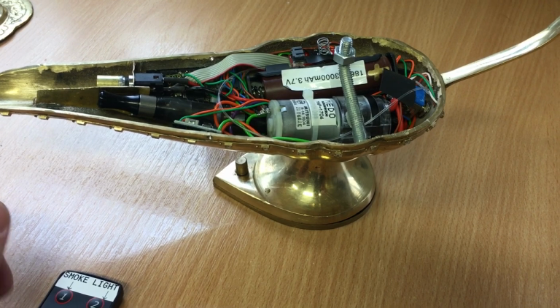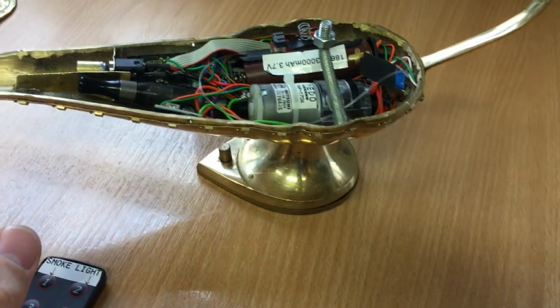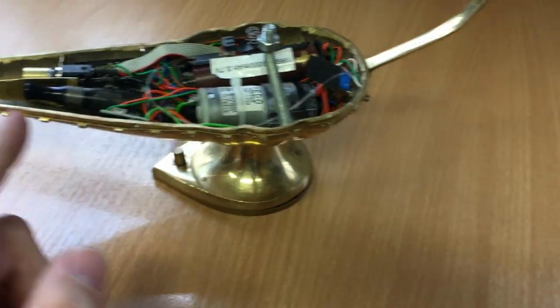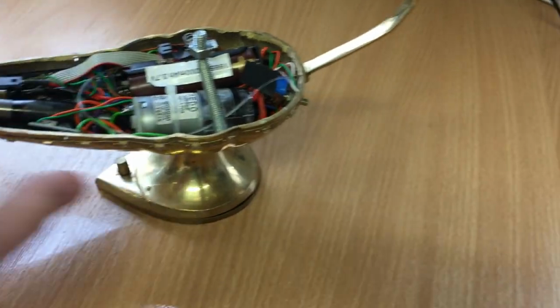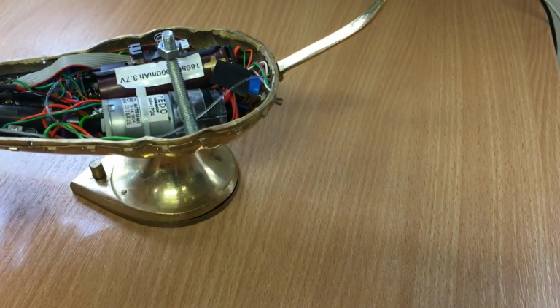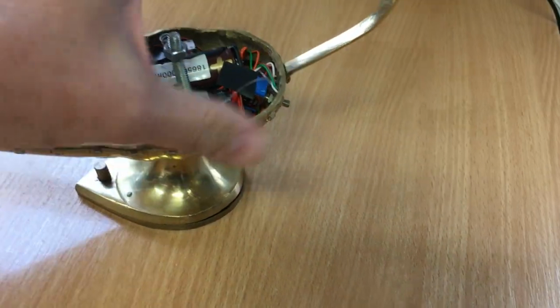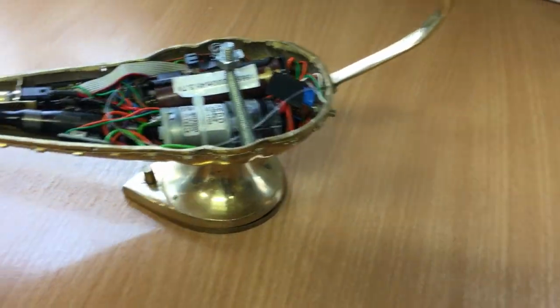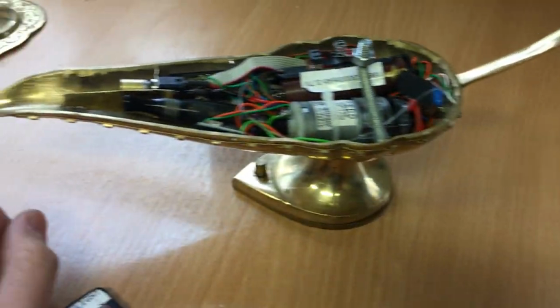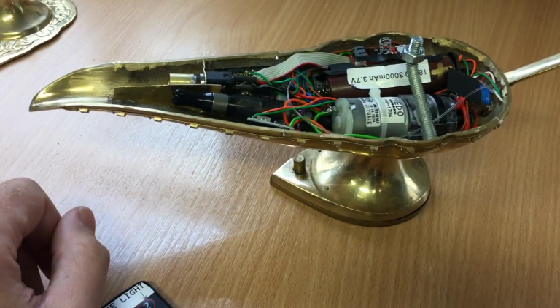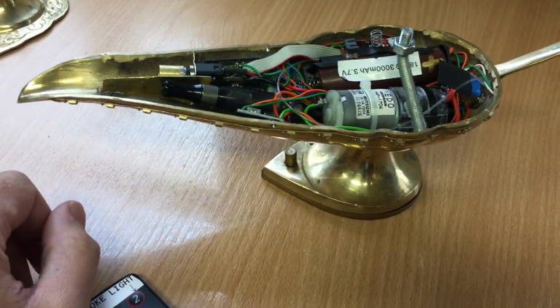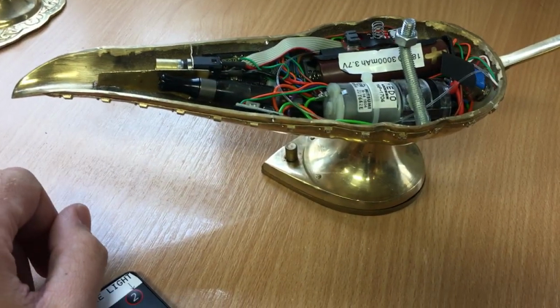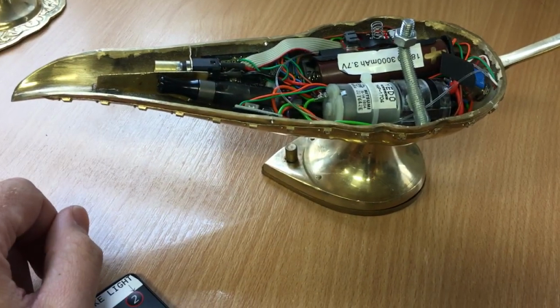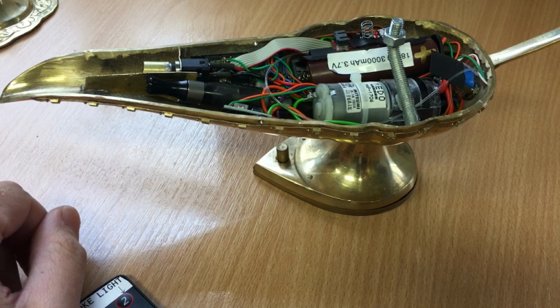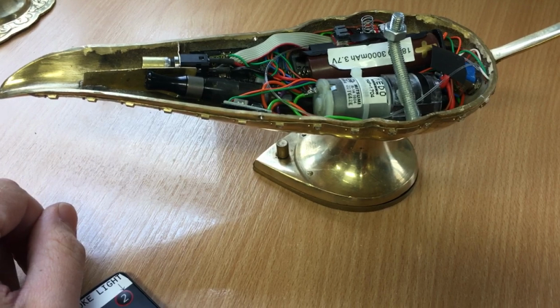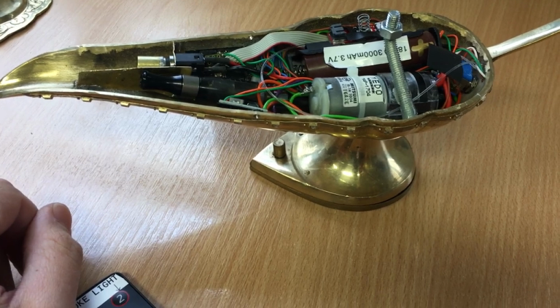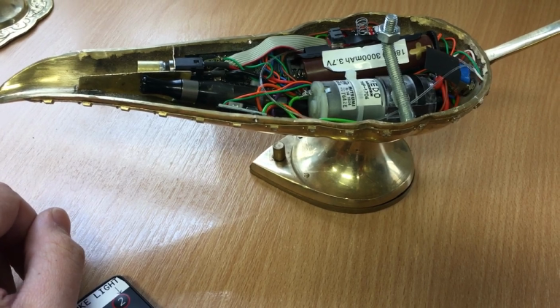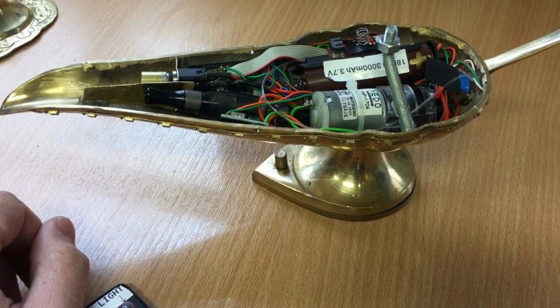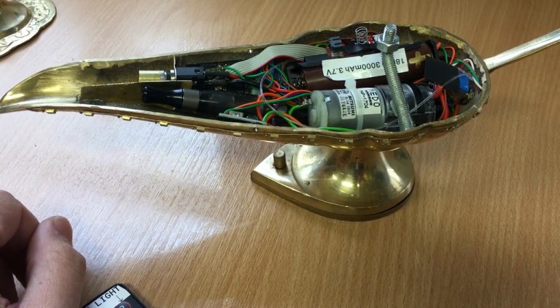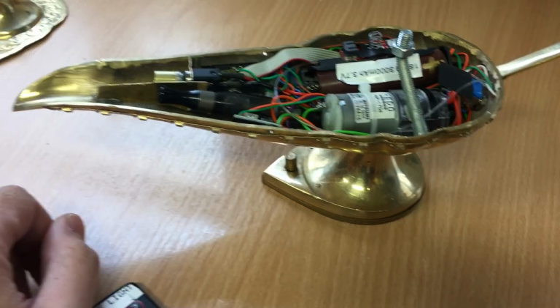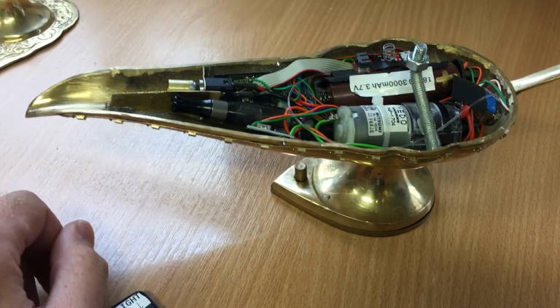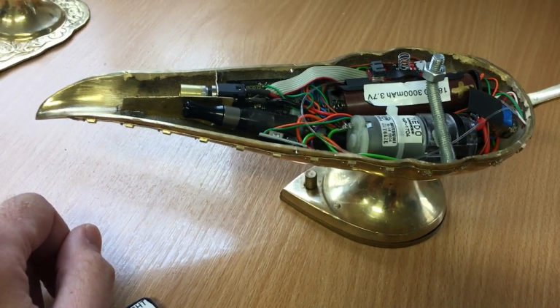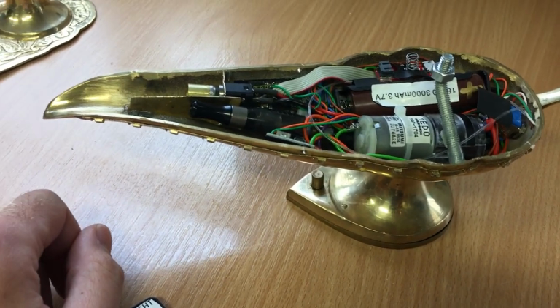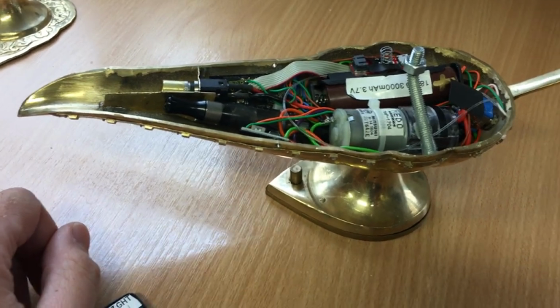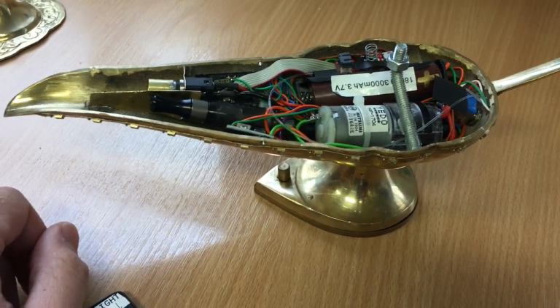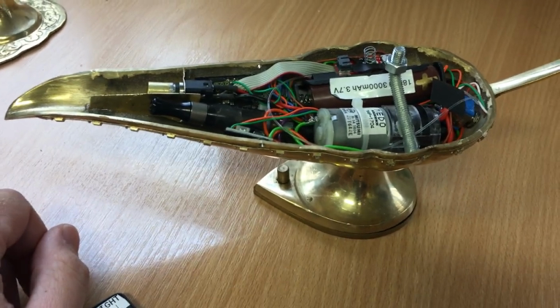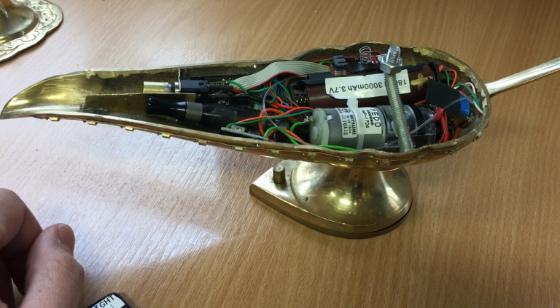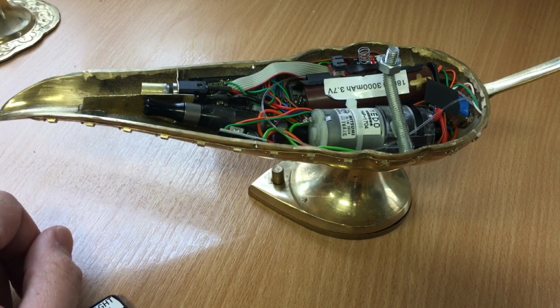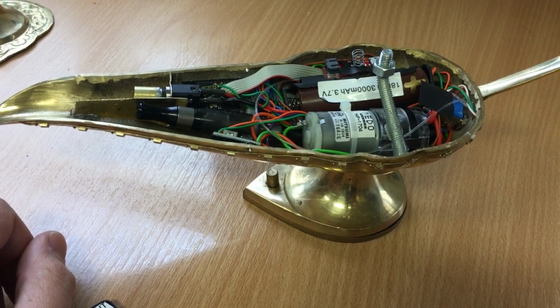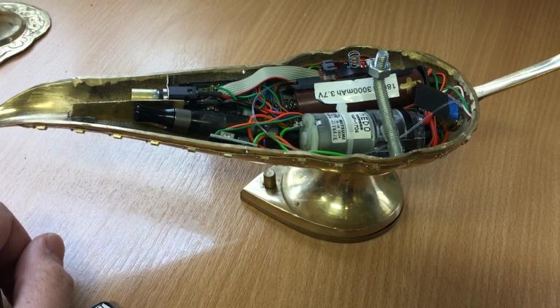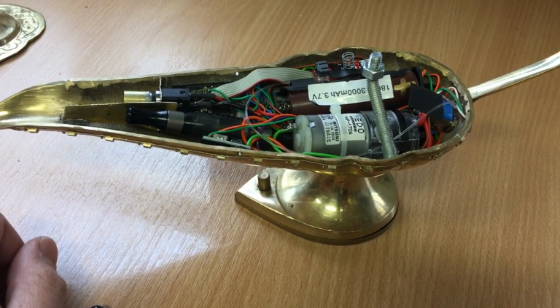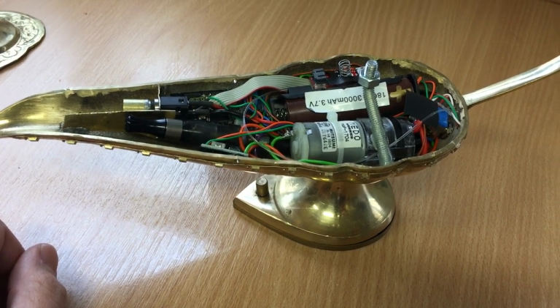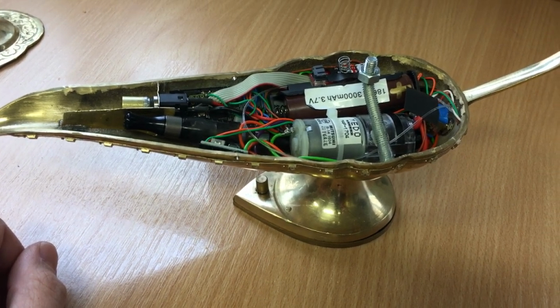The LEDs are on the side — on both sides. They are WS2811 intelligent LEDs. They can be programmed to do whatever you want: pretty much any colour, any sequence, any flashing pattern. They'll do the job.